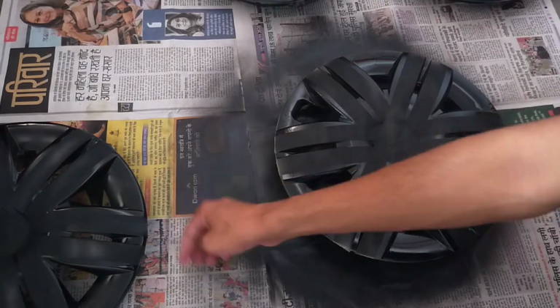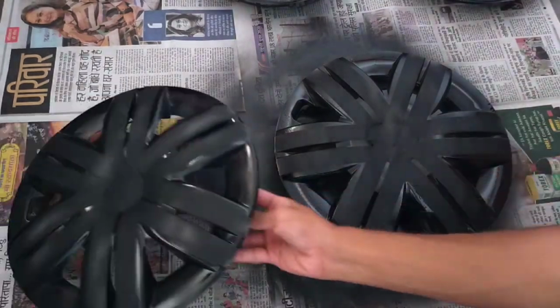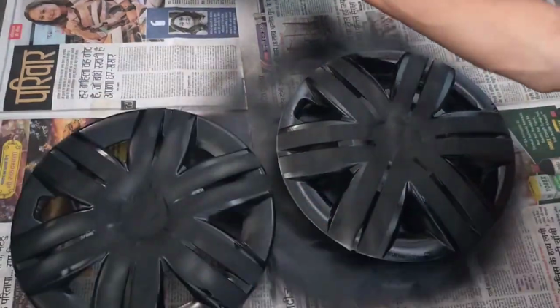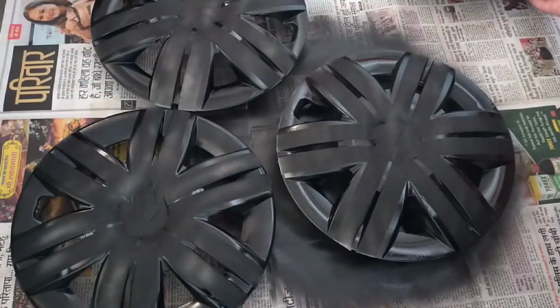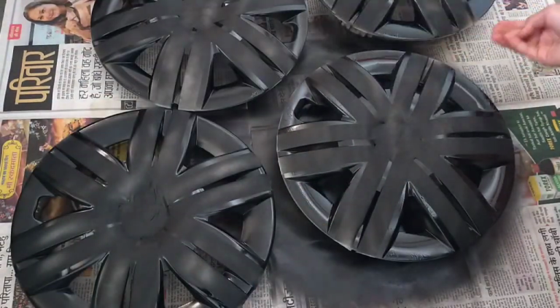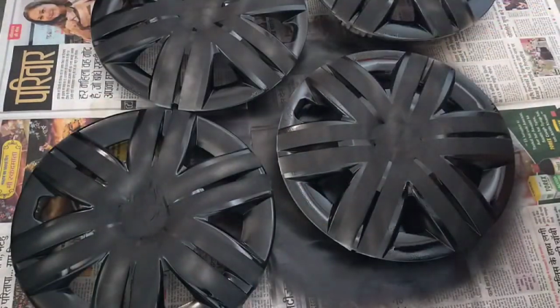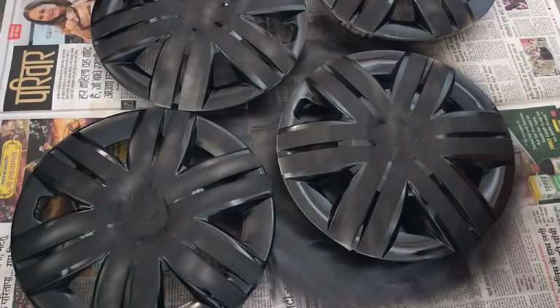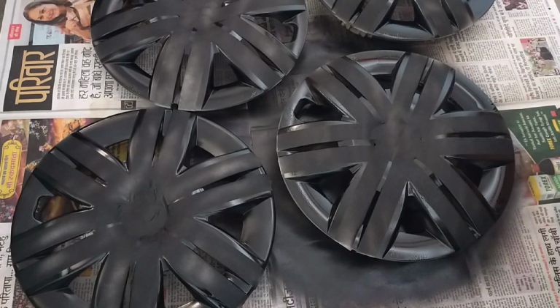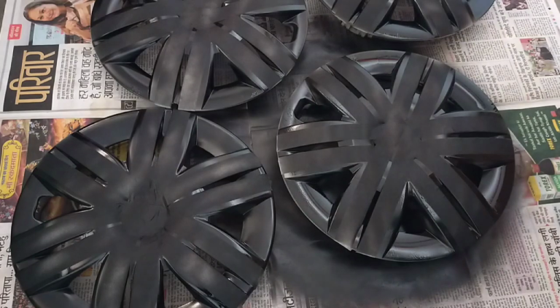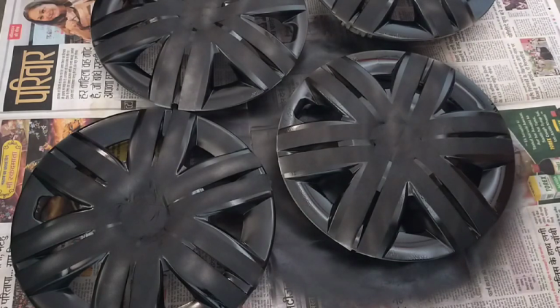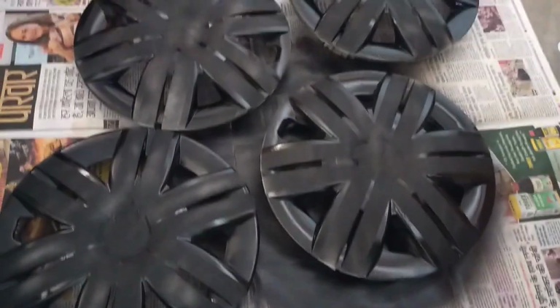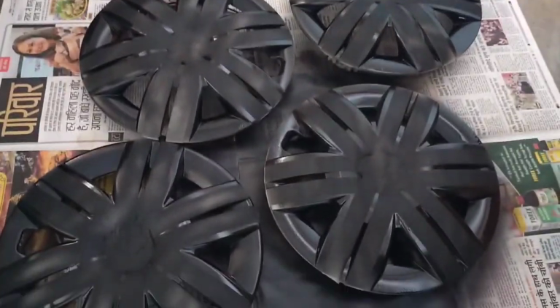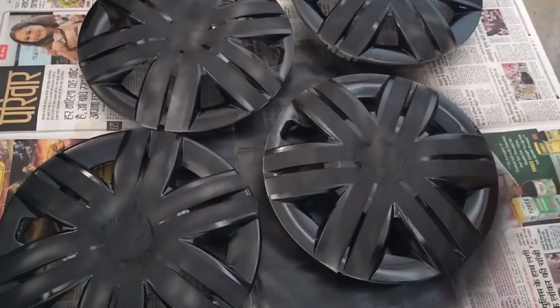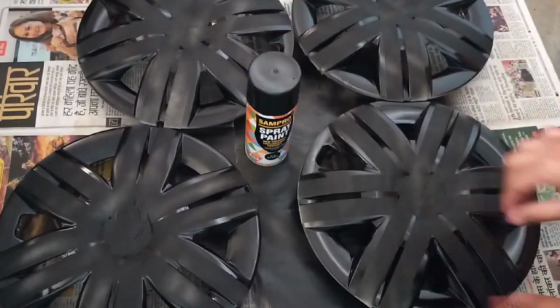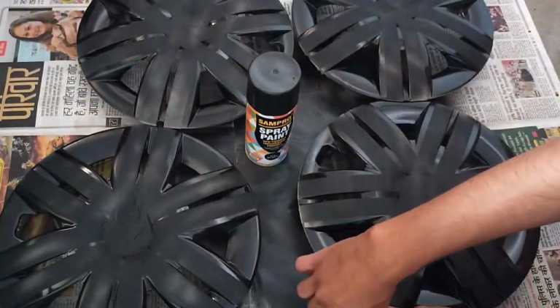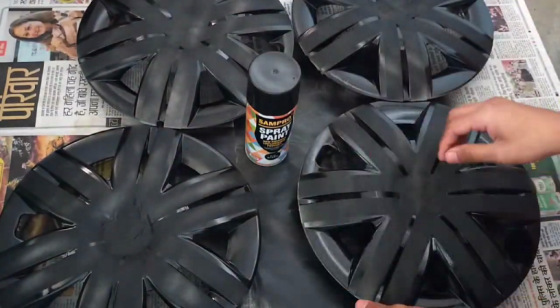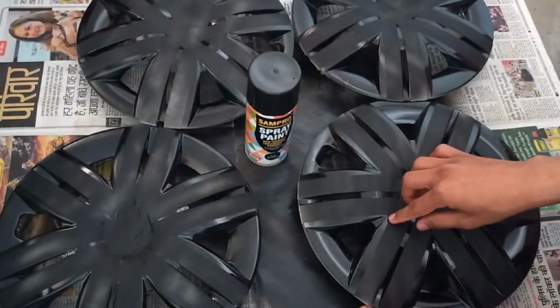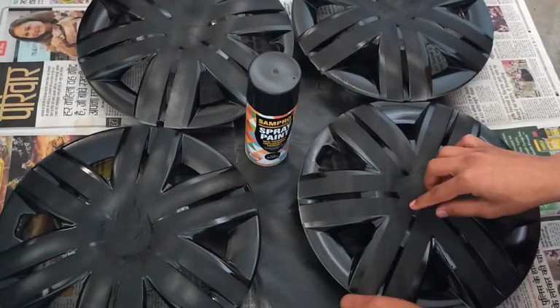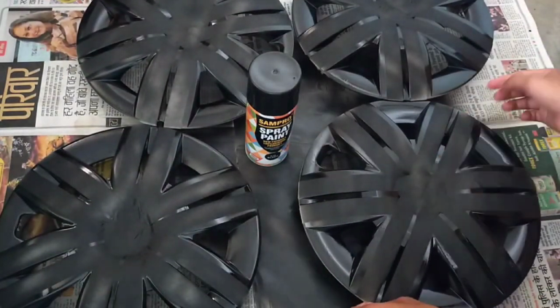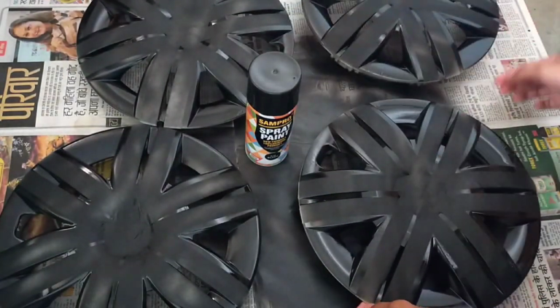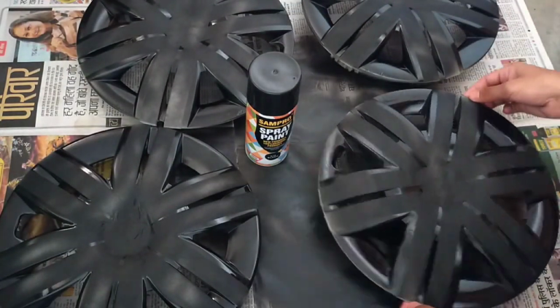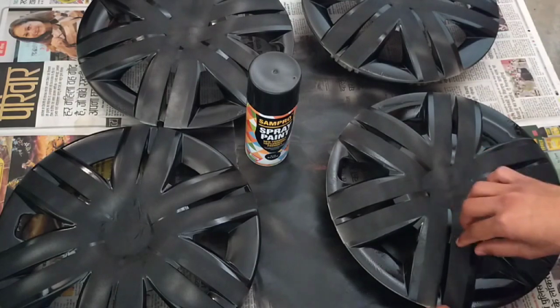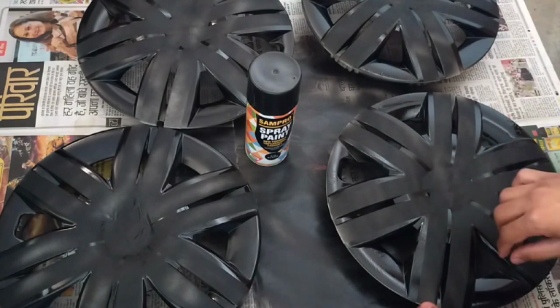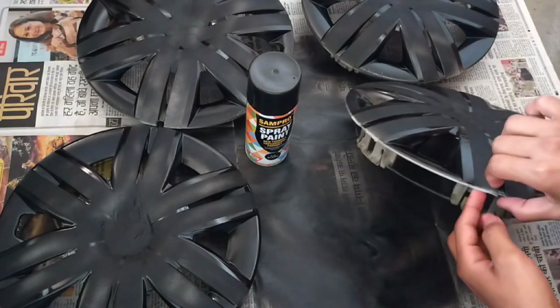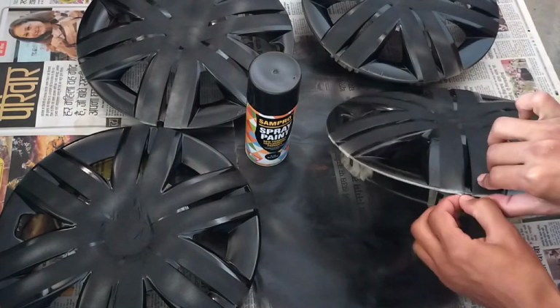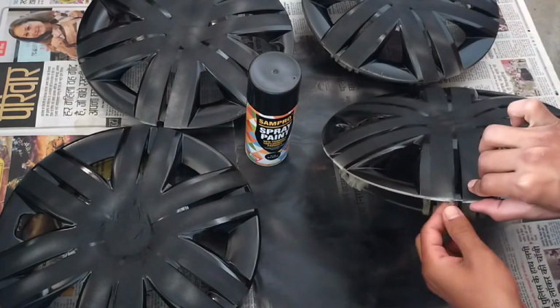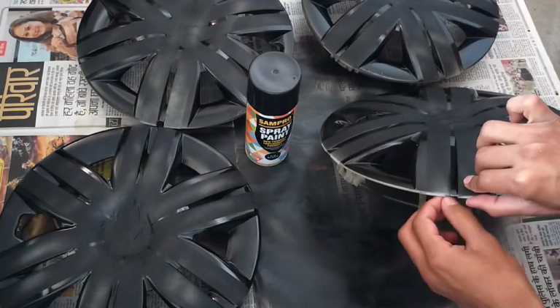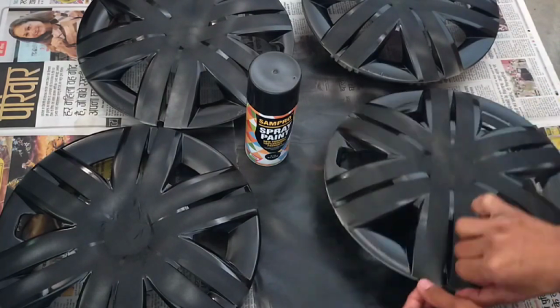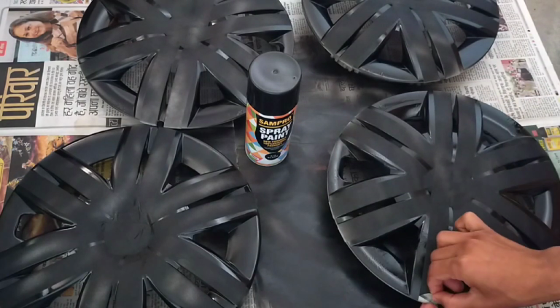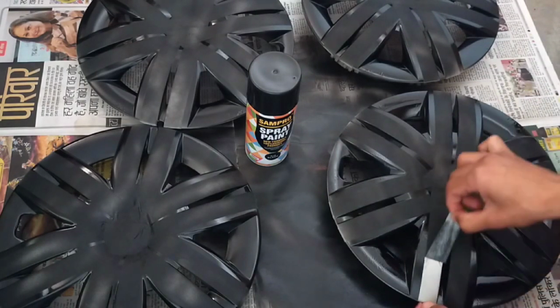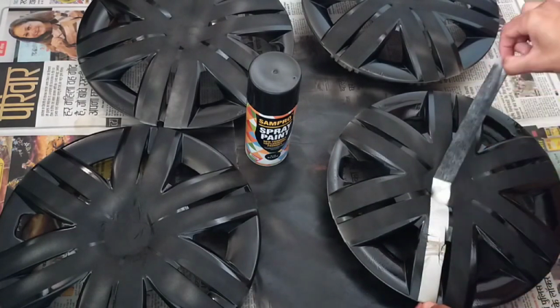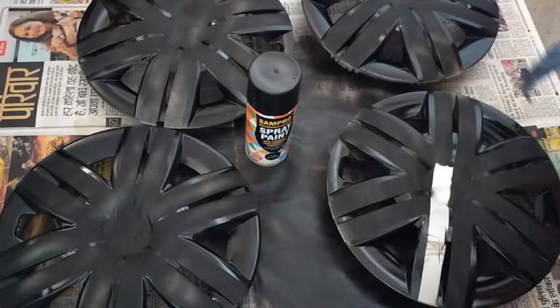After painting, you have to leave it for at least half an hour. After half an hour, I'm going to remove all the tape.